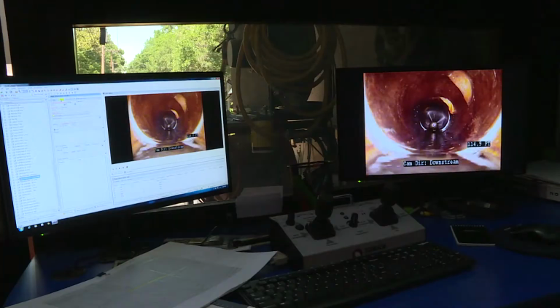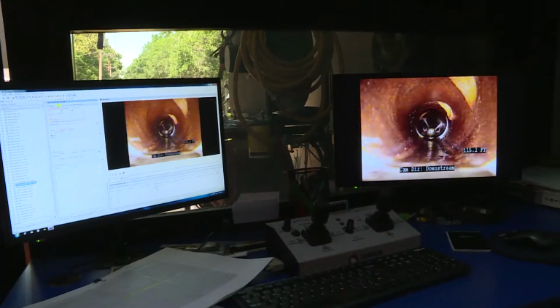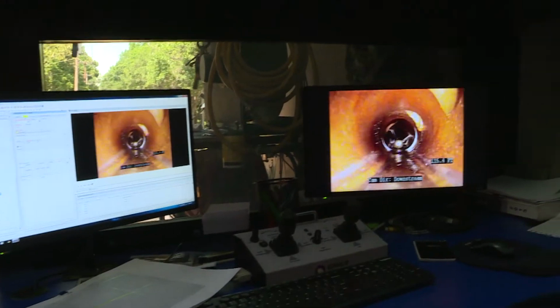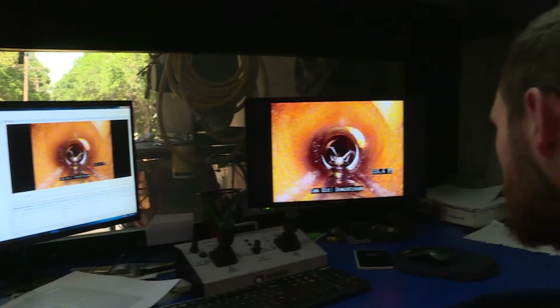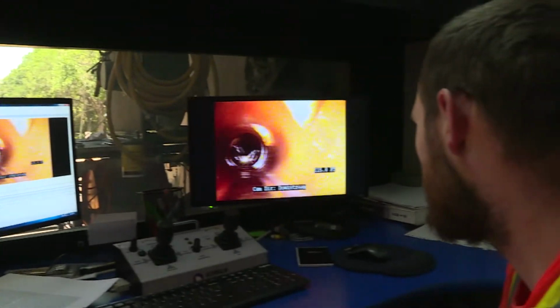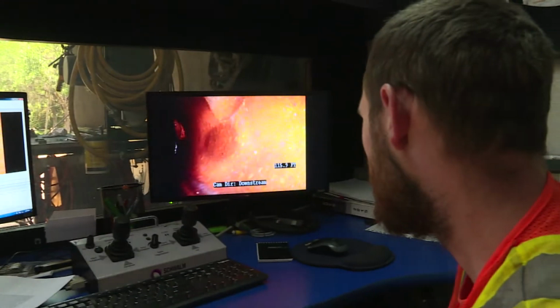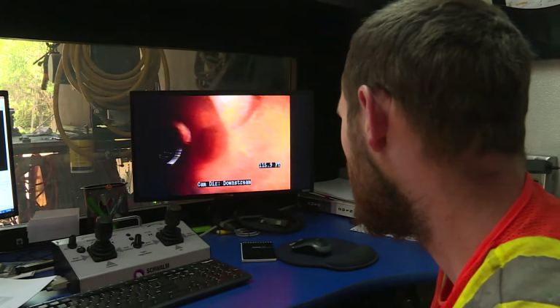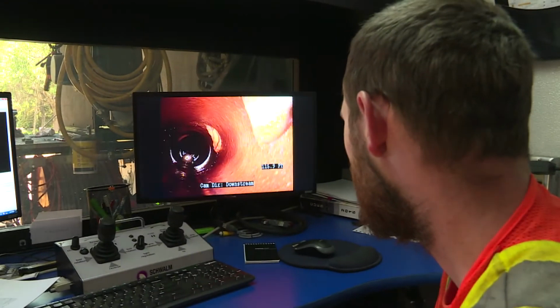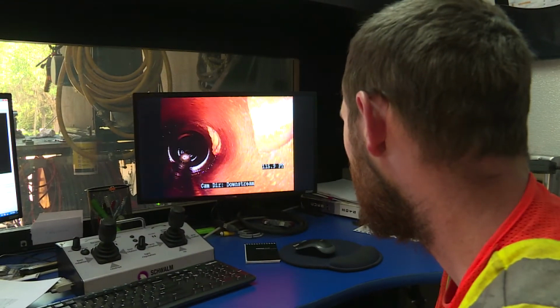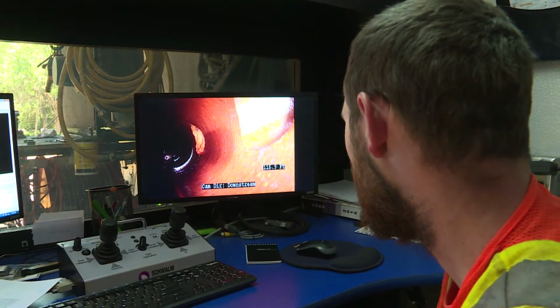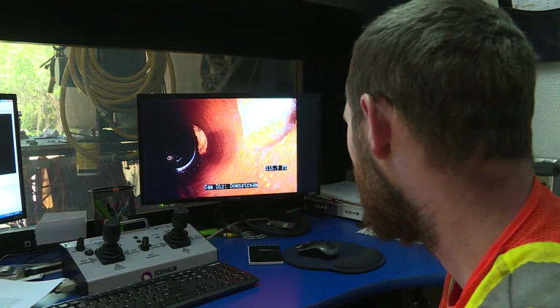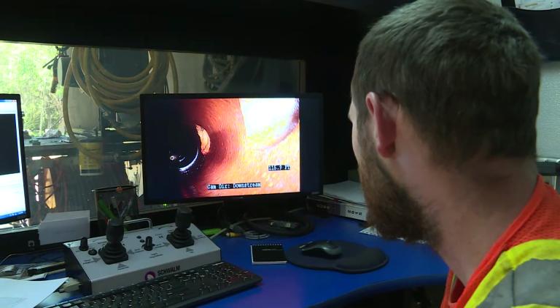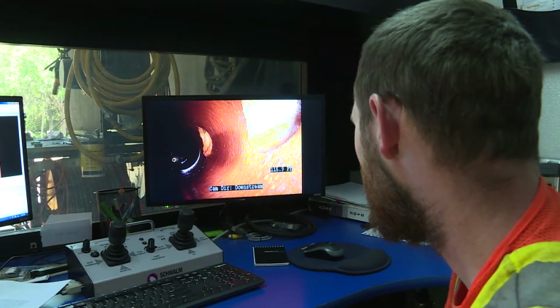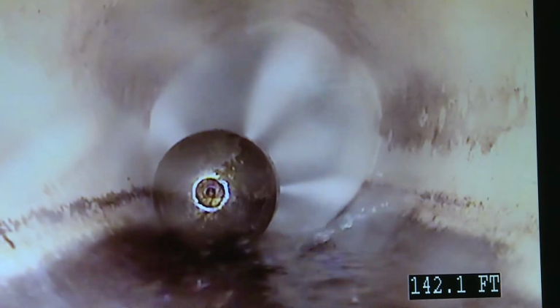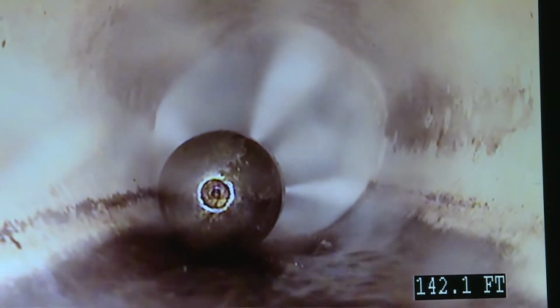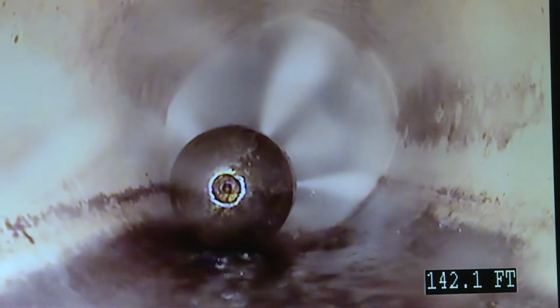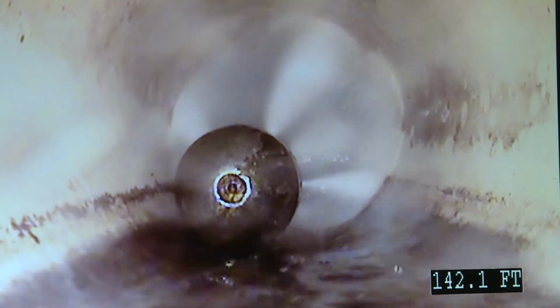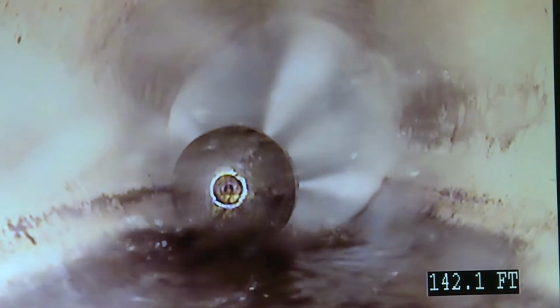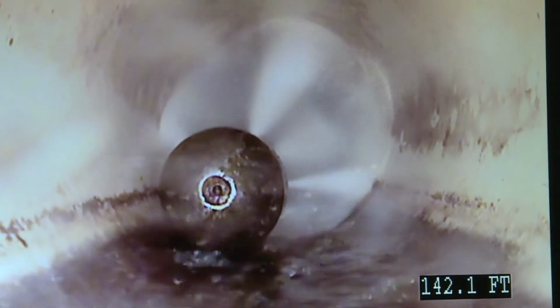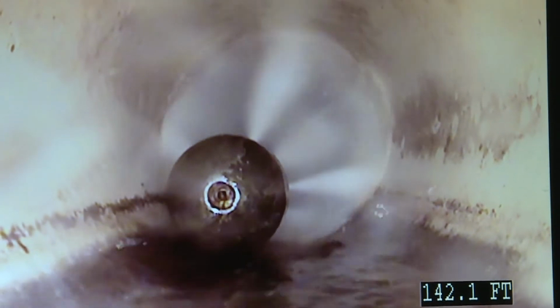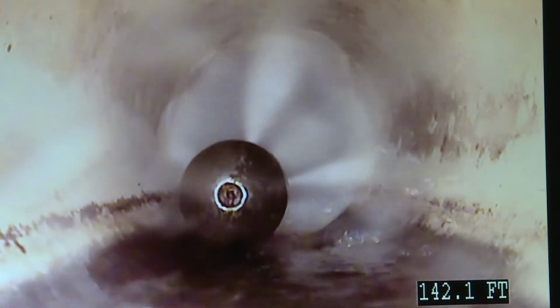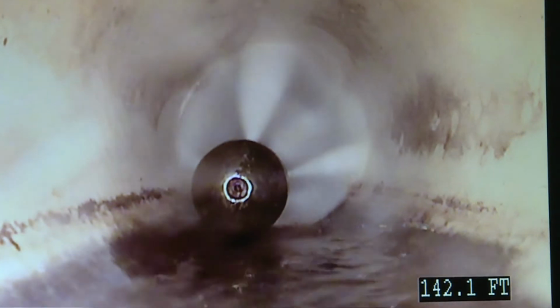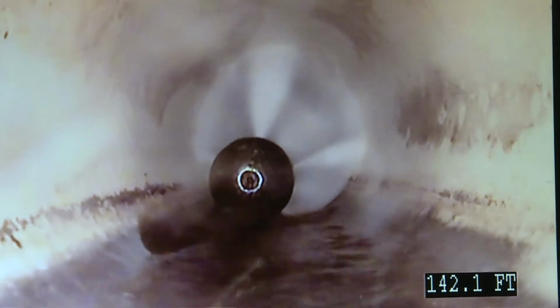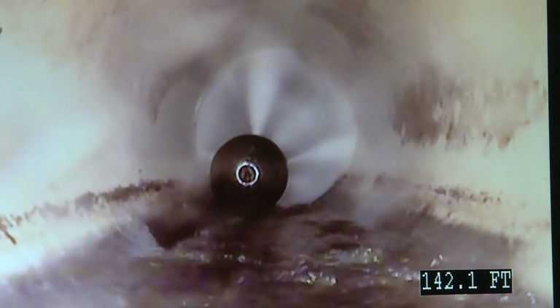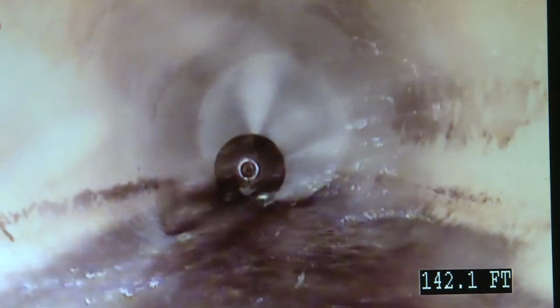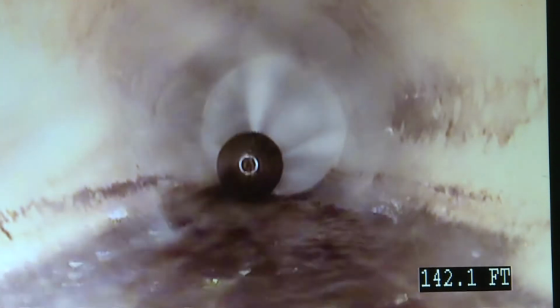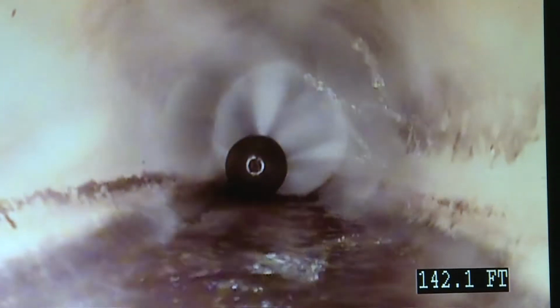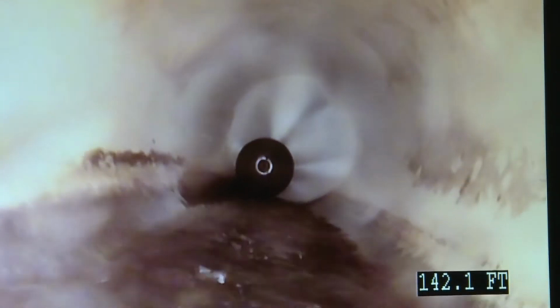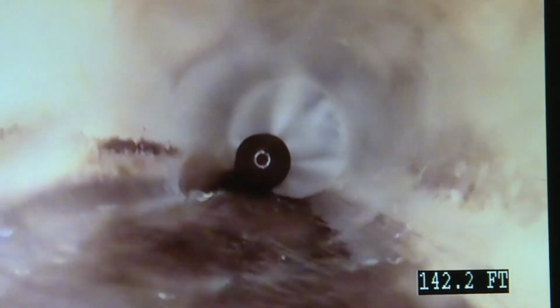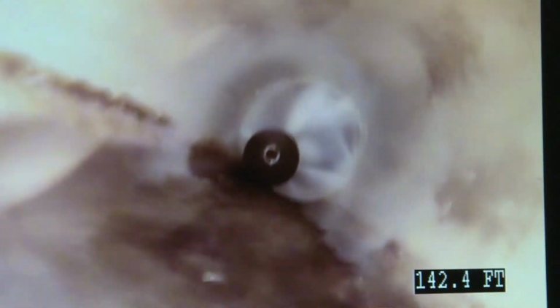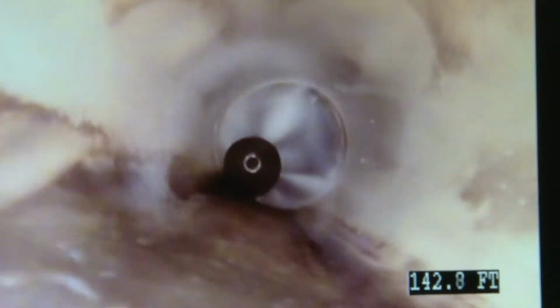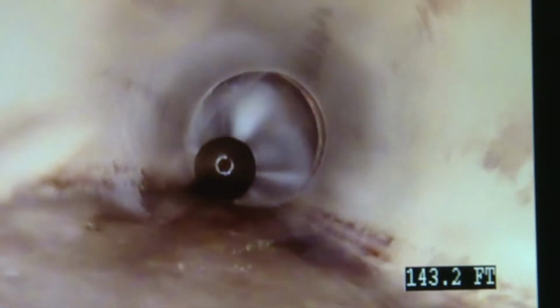We then install a robot cutter that goes in and remotely reestablishes the services of the houses. It basically cuts out a coupon out of the main pipe and connects the house back to the main. And once done, we have a pipe that lasts many, many years.